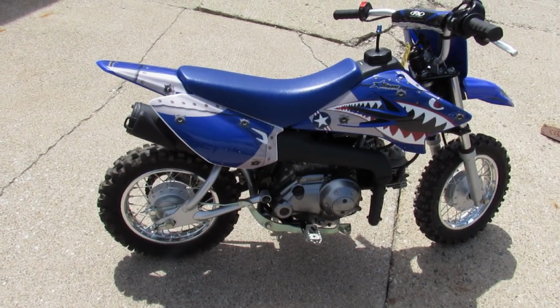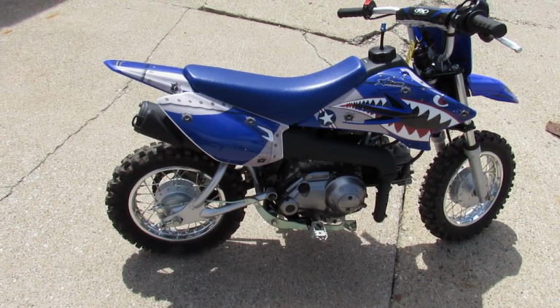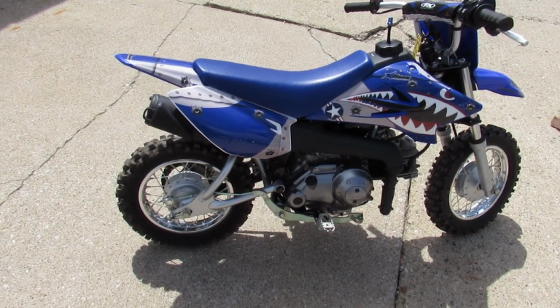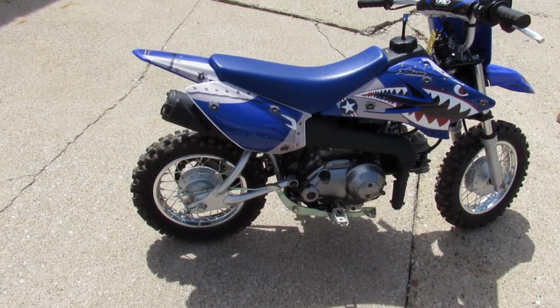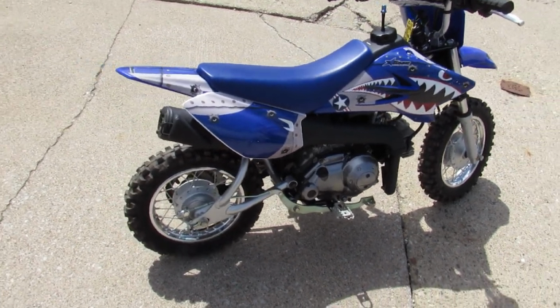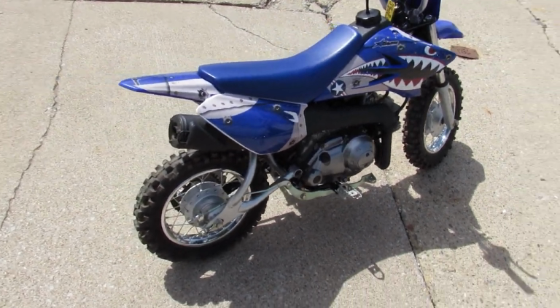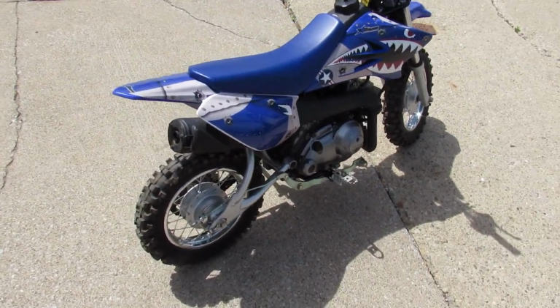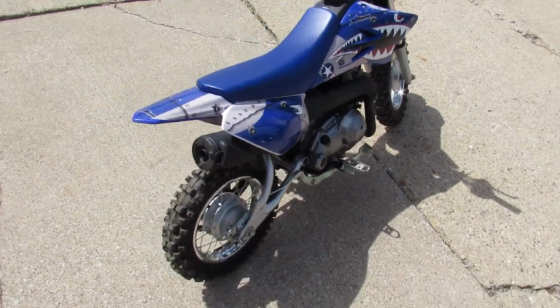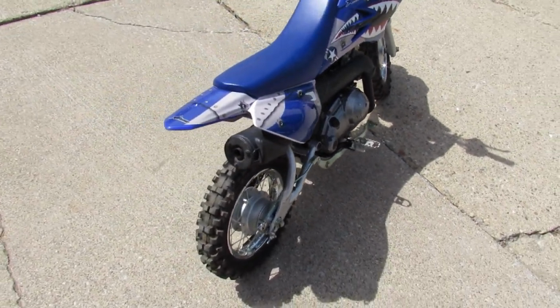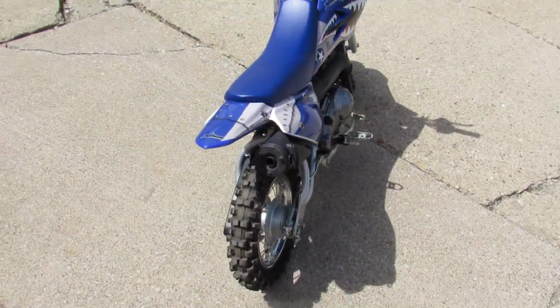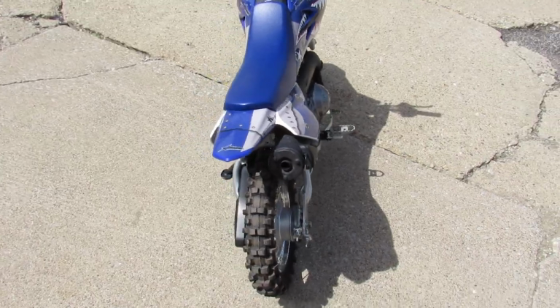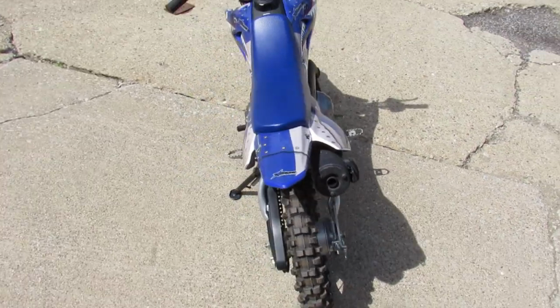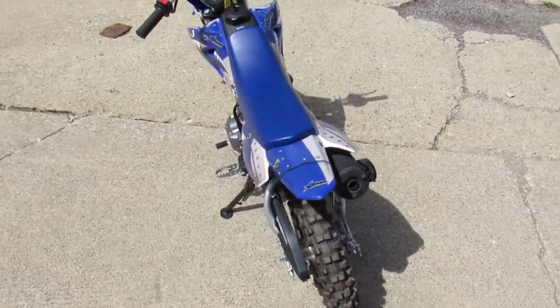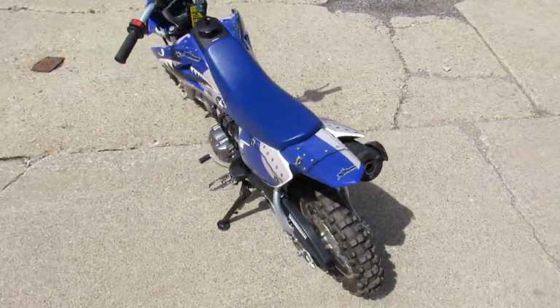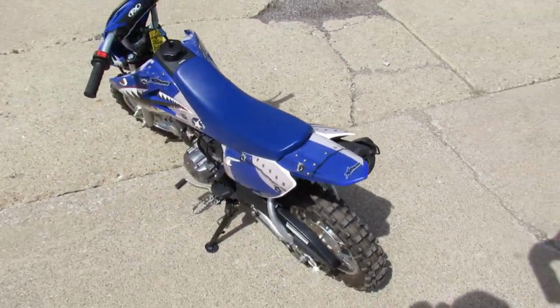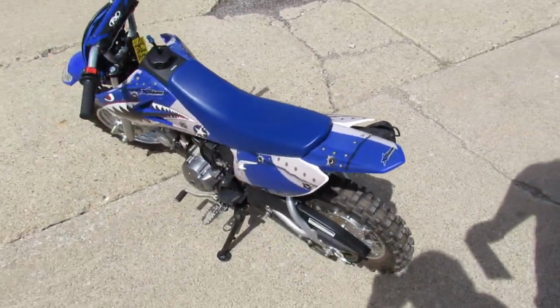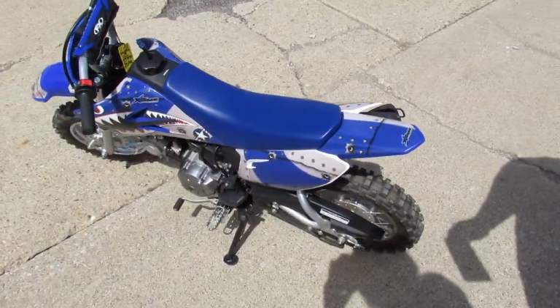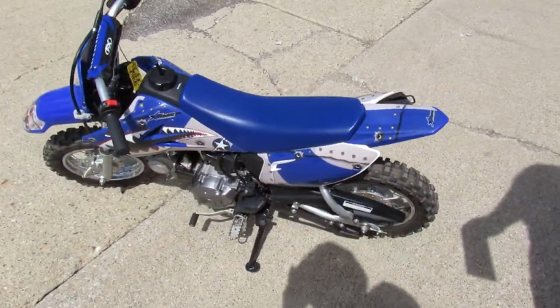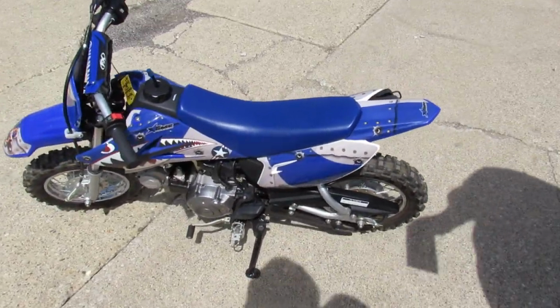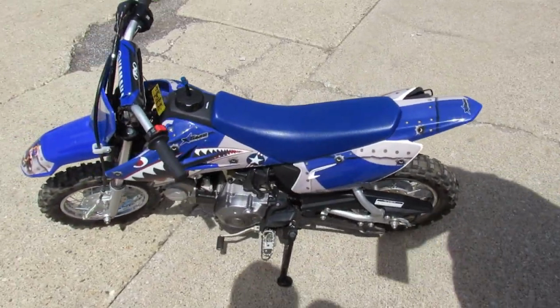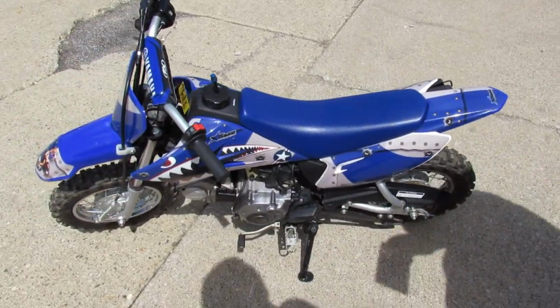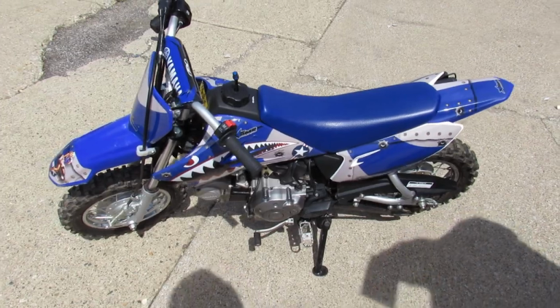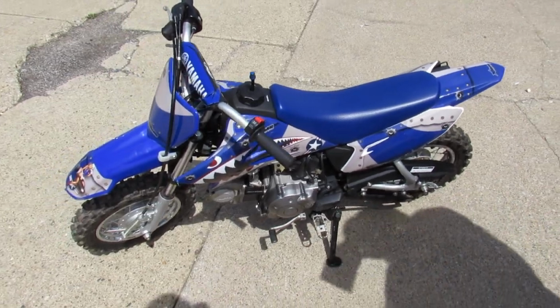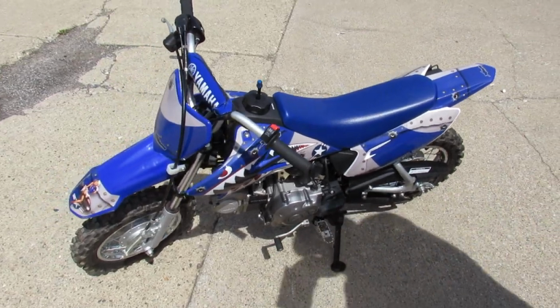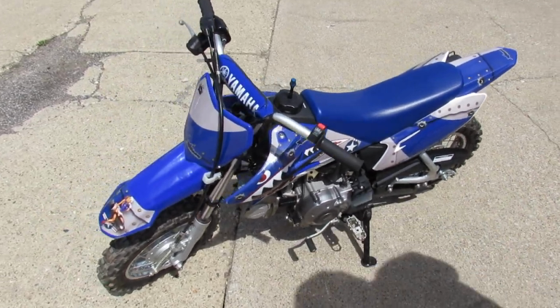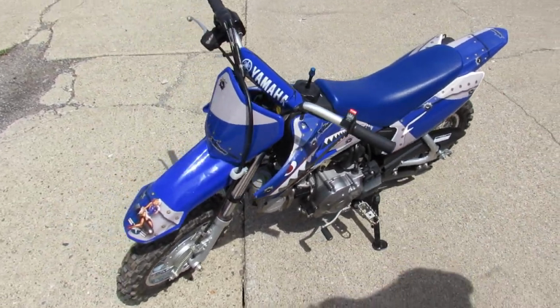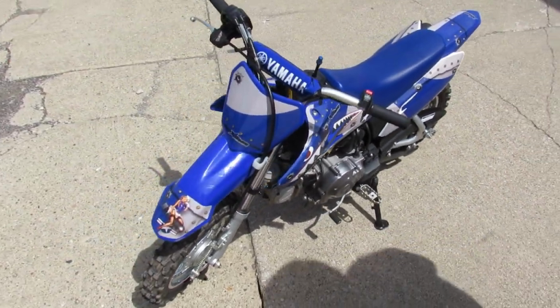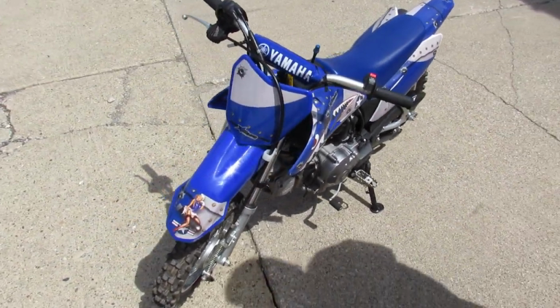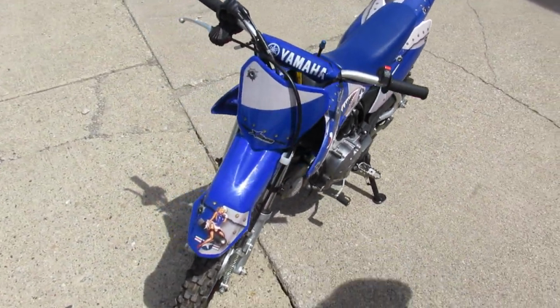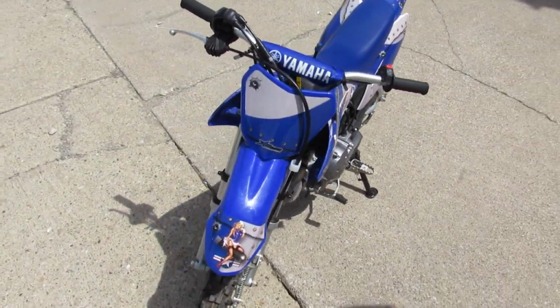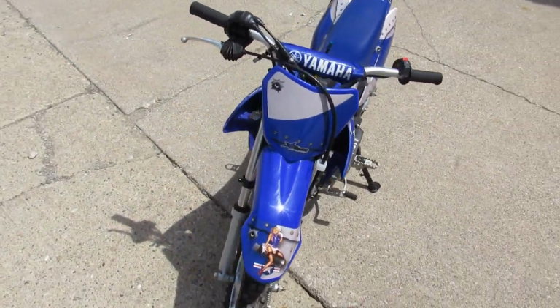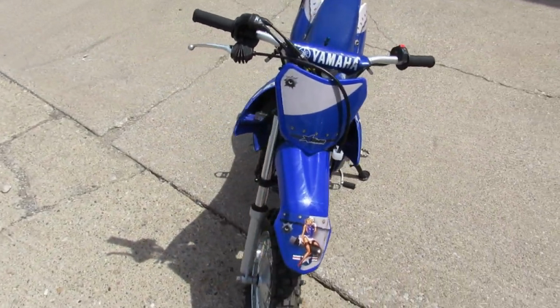ApprovalPowerSports.com here doing some videos on some bikes we just got in. Check this one out for the little guys. It's a 2018 TTR50 for sale. Electric start. It's got the AMR graphics kit — super clean. Less than 50 hours on this thing. Runs strong. Needs nothing.